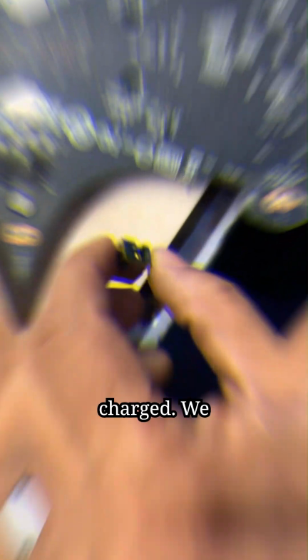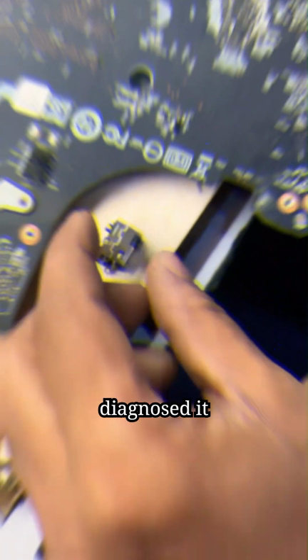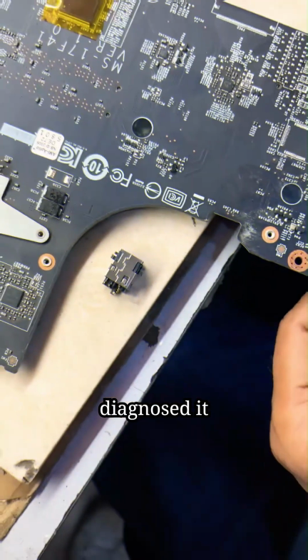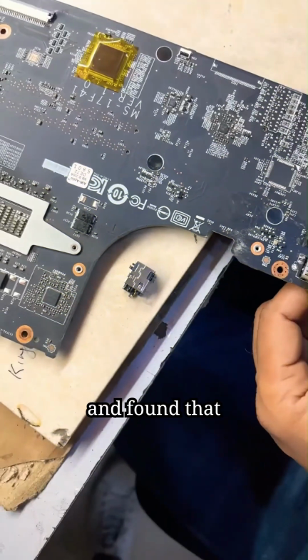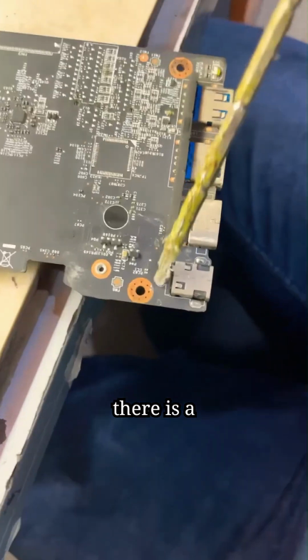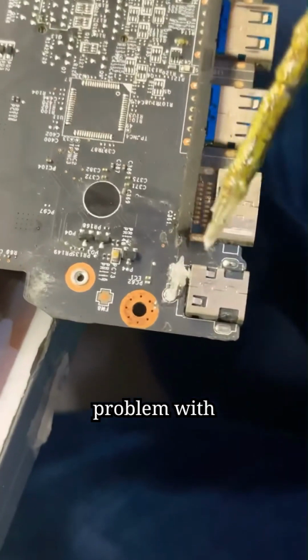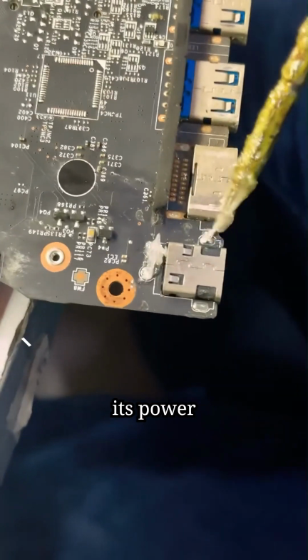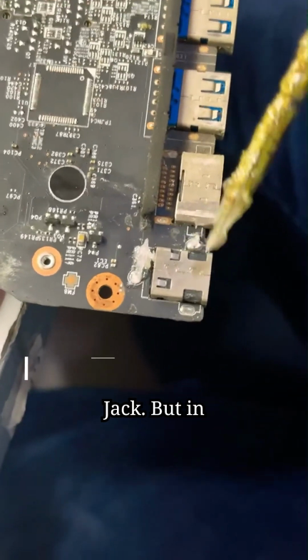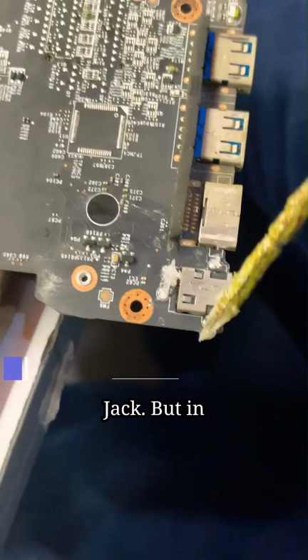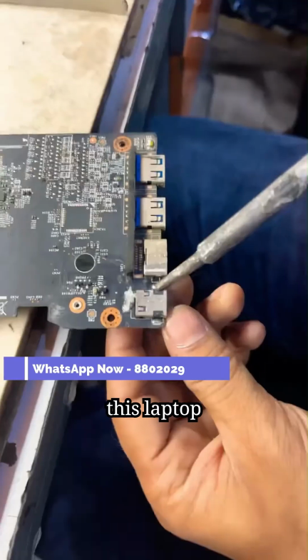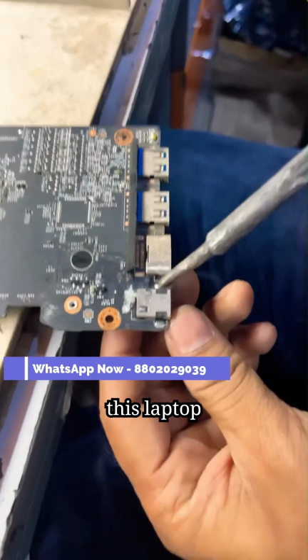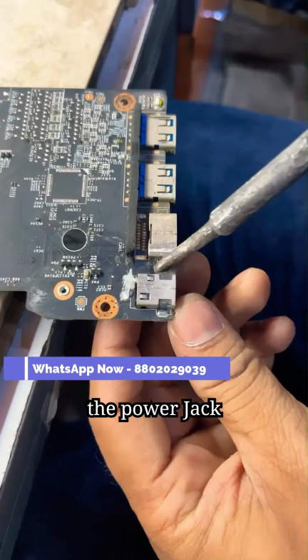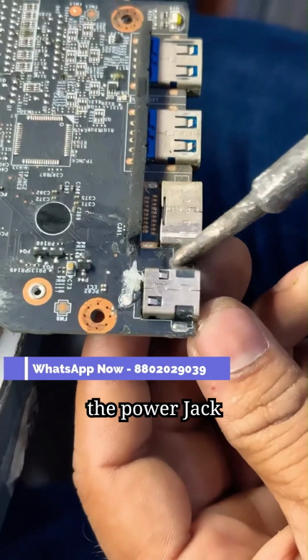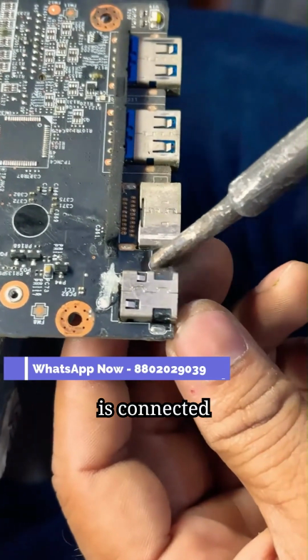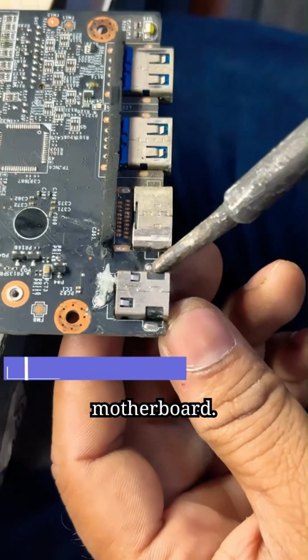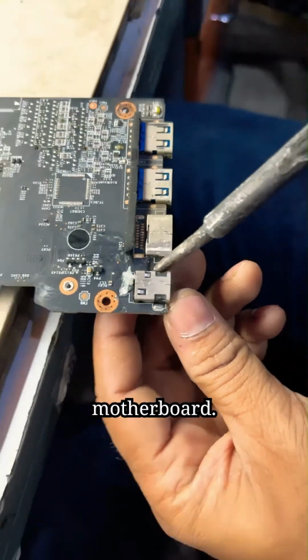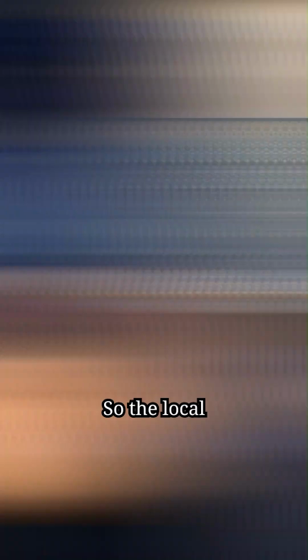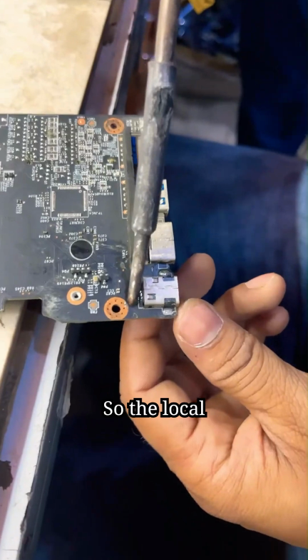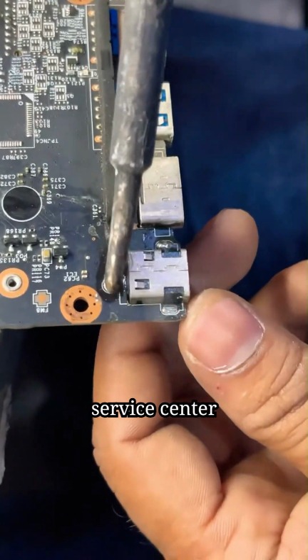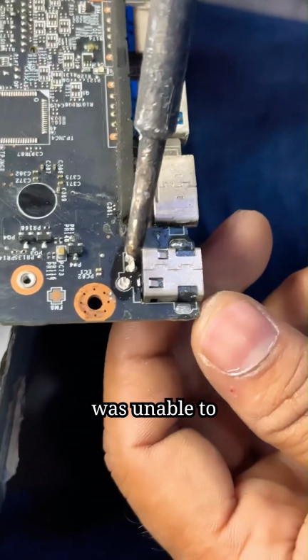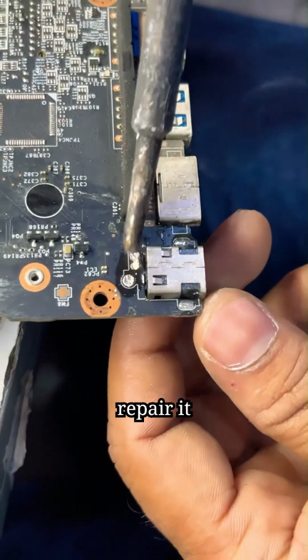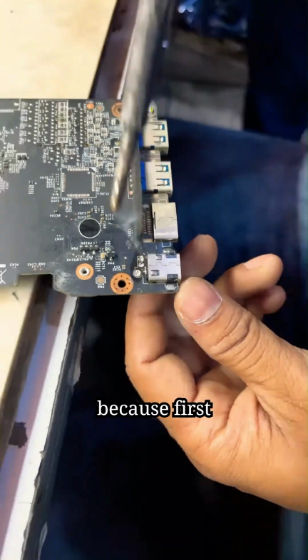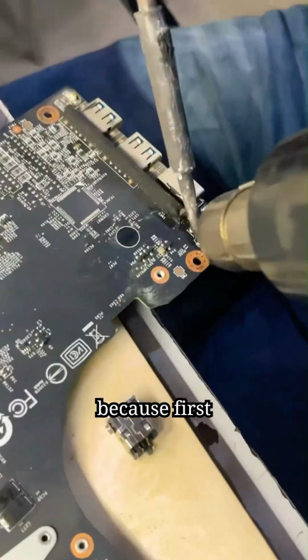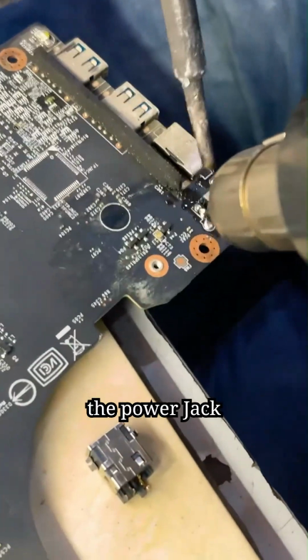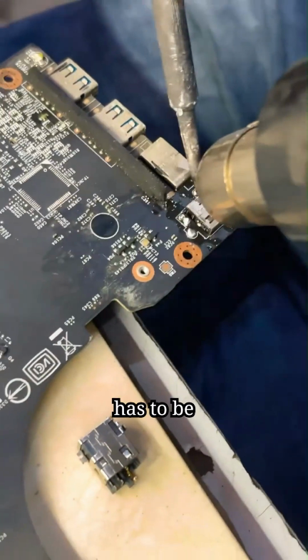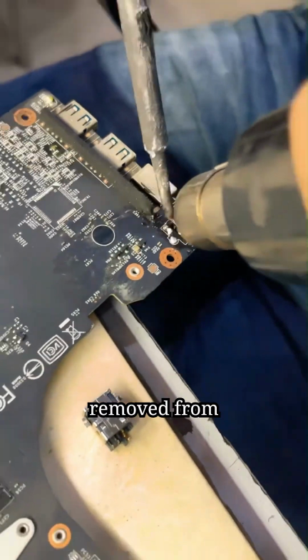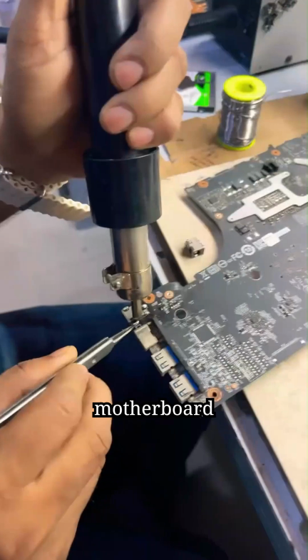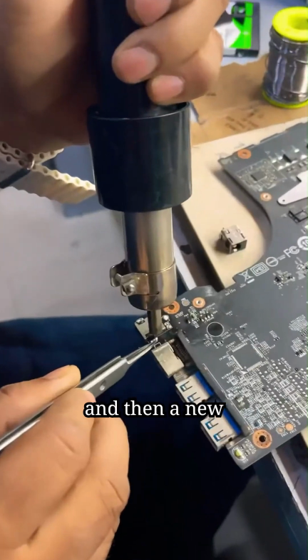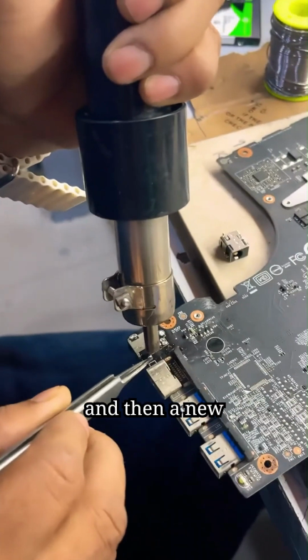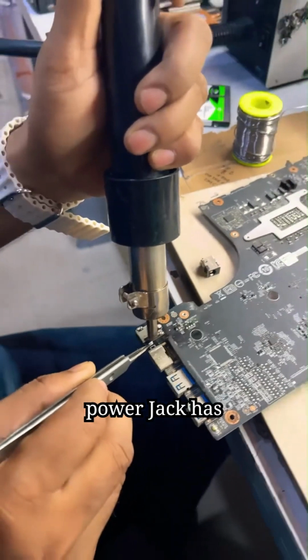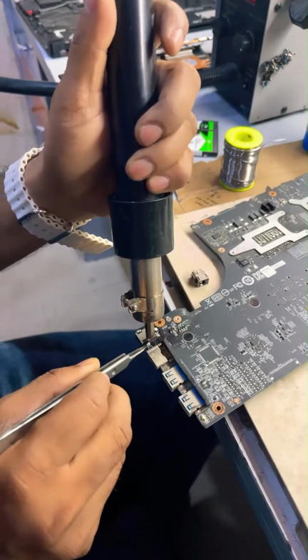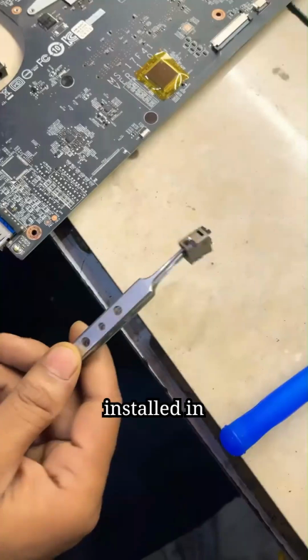We diagnosed it and found that there is a problem with its power jack. But in this laptop, the power jack is connected to the motherboard. So the local service center was unable to repair it, because first the power jack has to be removed from the motherboard and then a new power jack has to be installed in it.